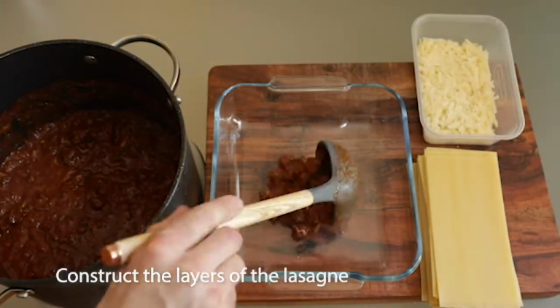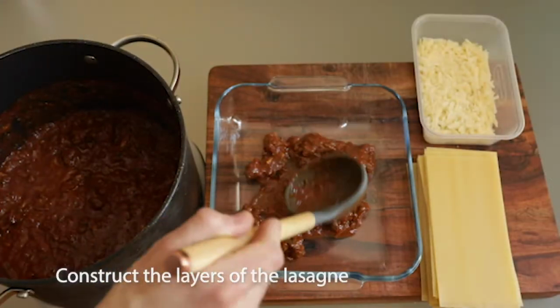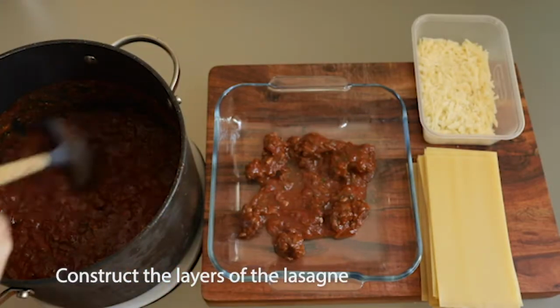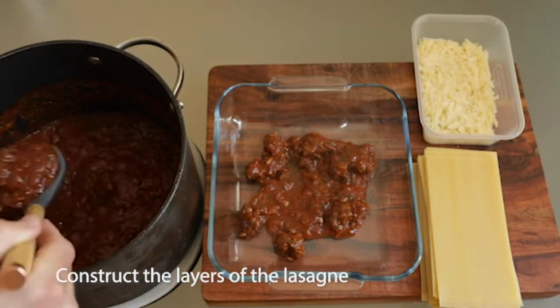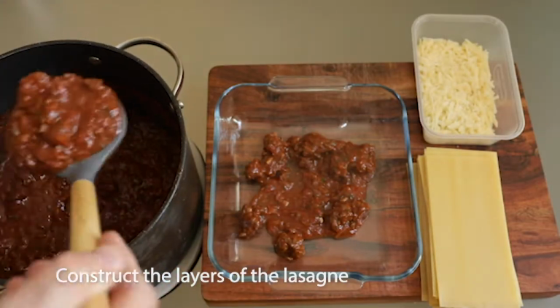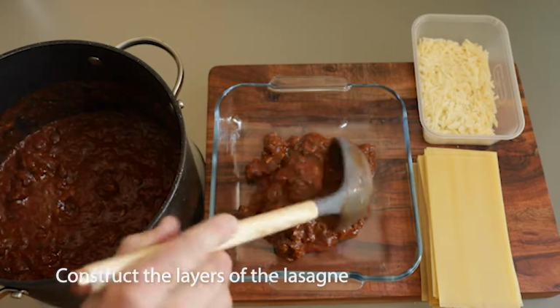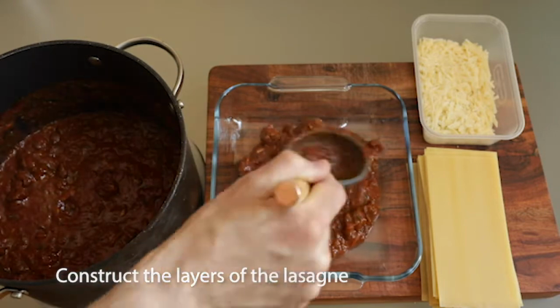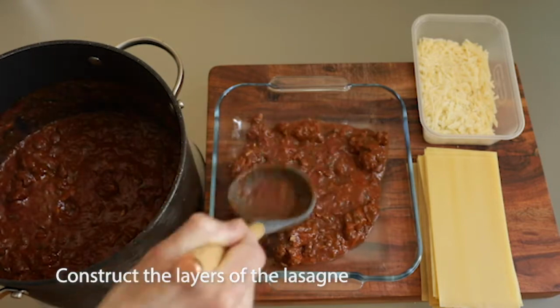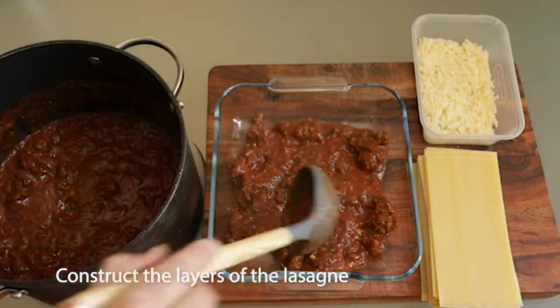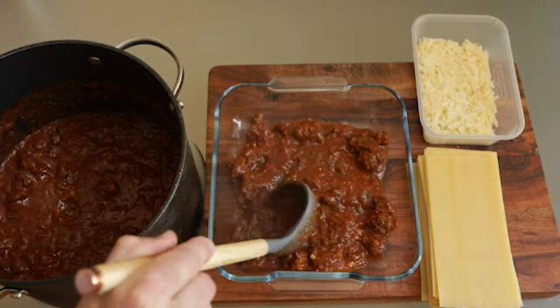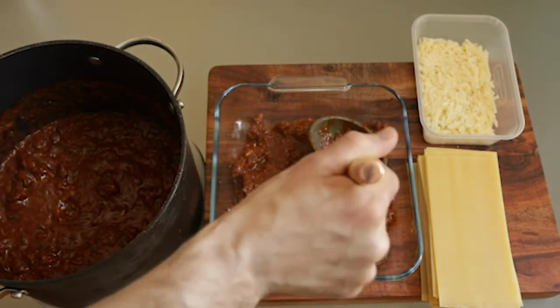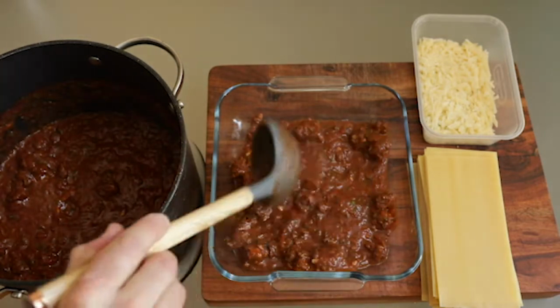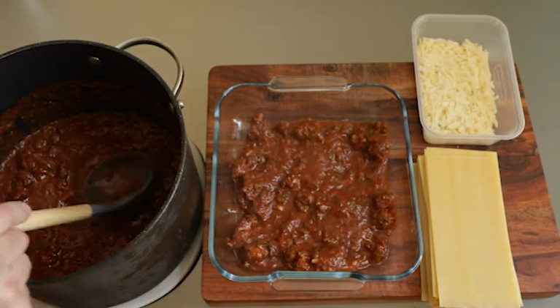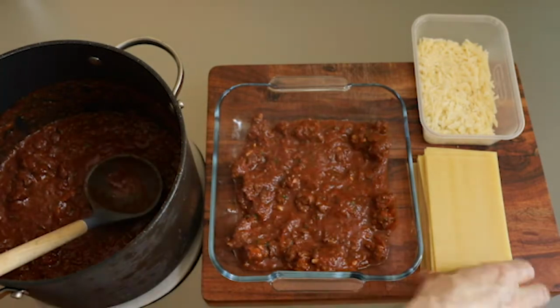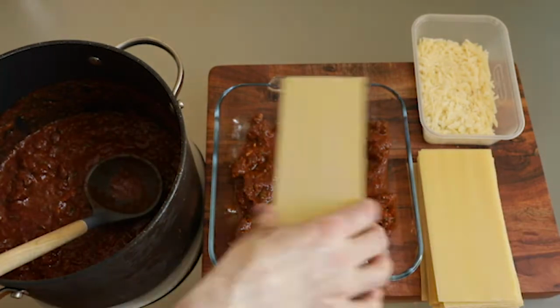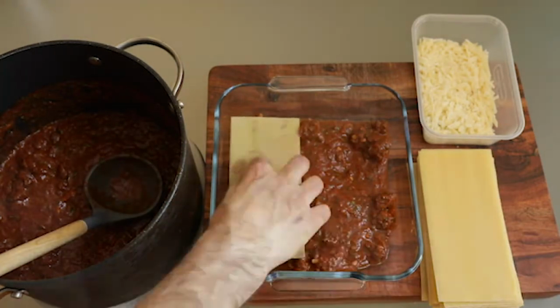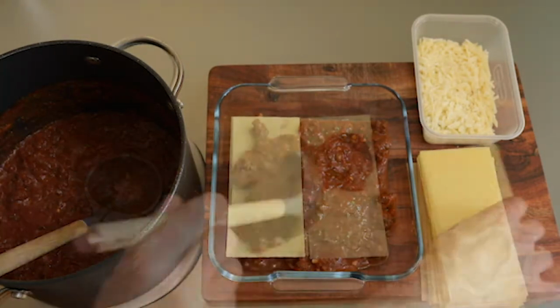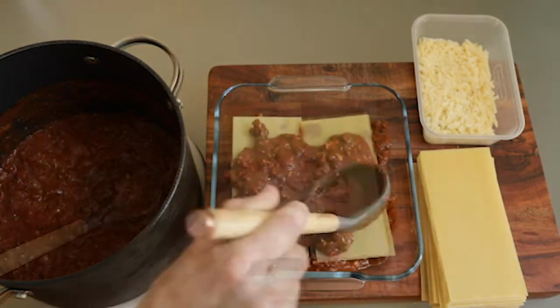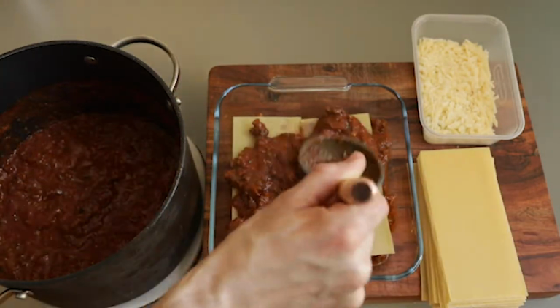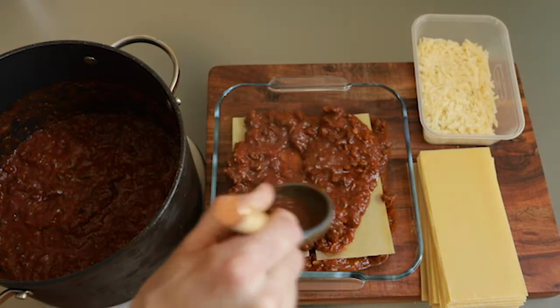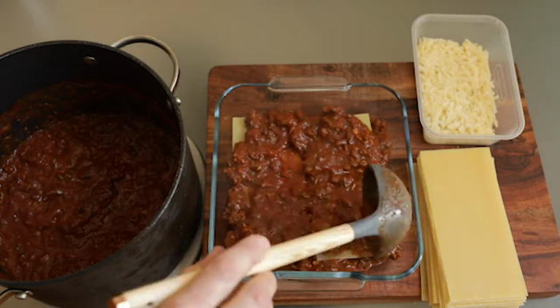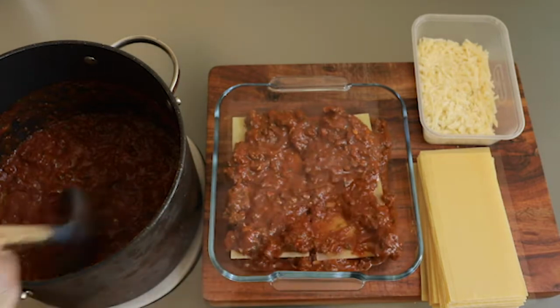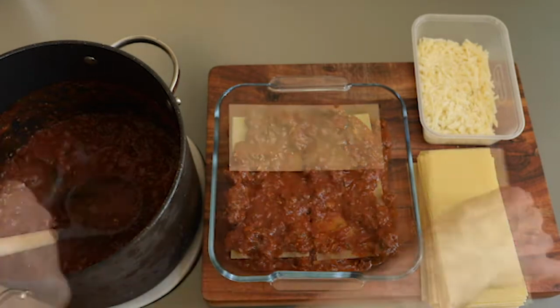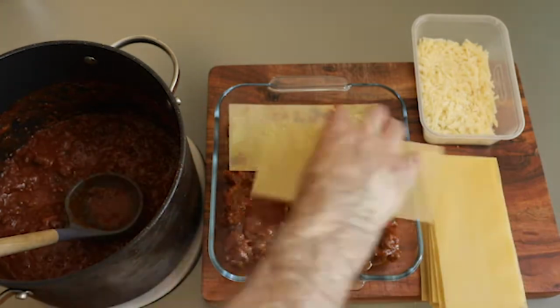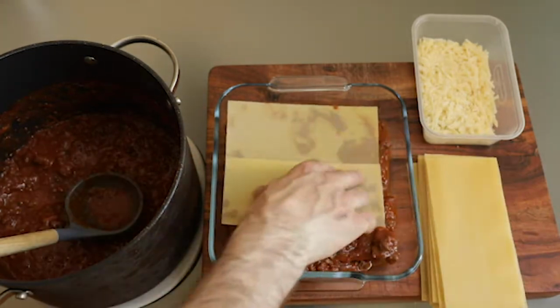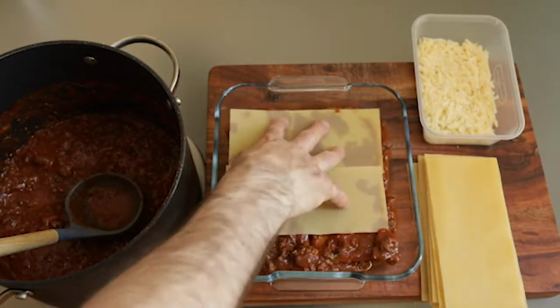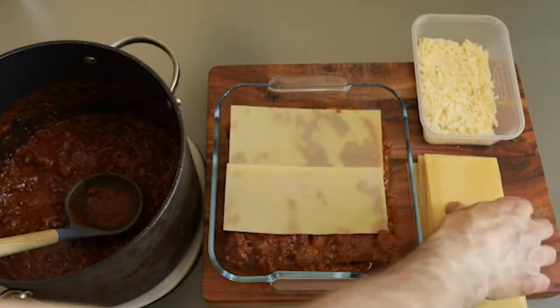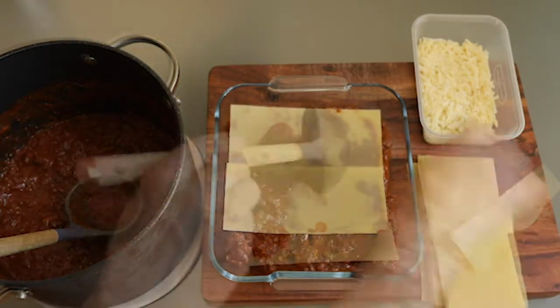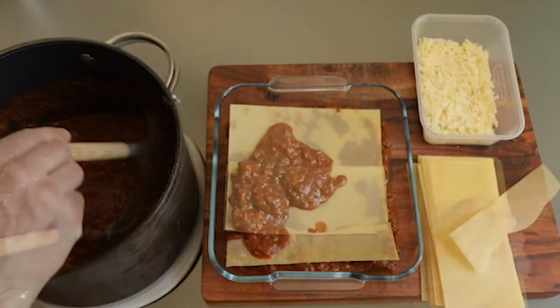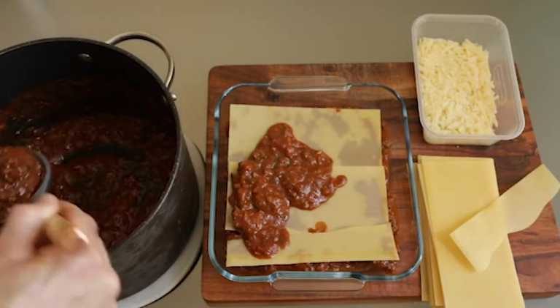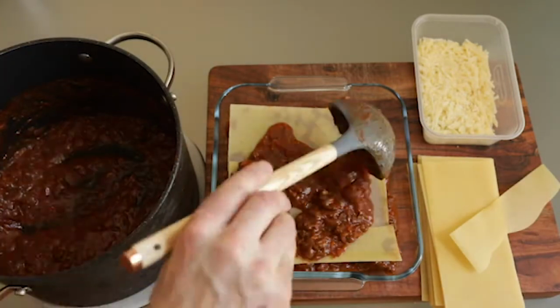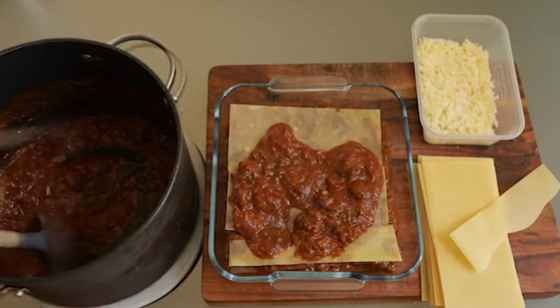Now it's the fun stage — time to construct the lasagna. Start with the venison ragu, using the back of the ladle to spread it out evenly. Then add a layer of lasagna sheets; no need to pre-soak these.